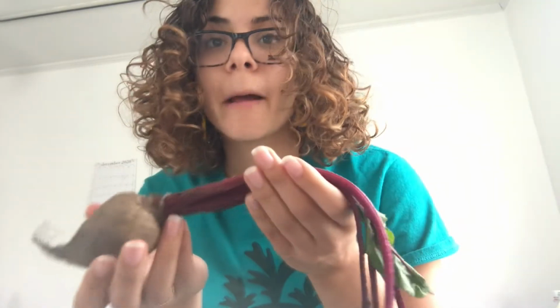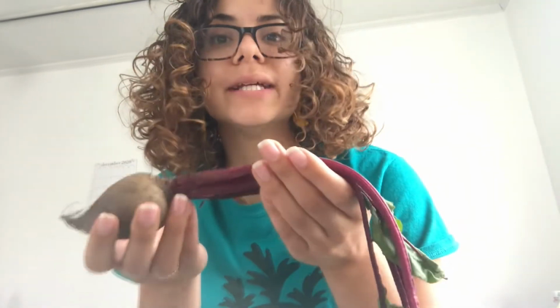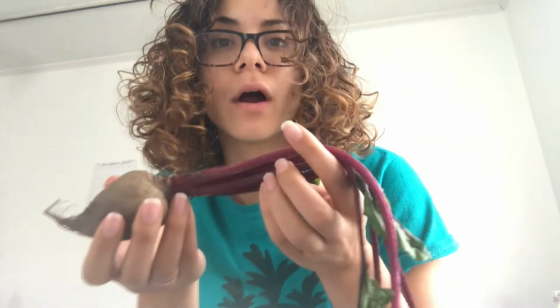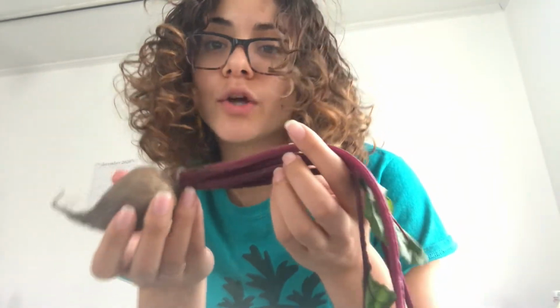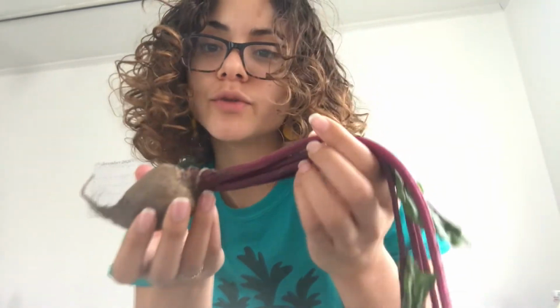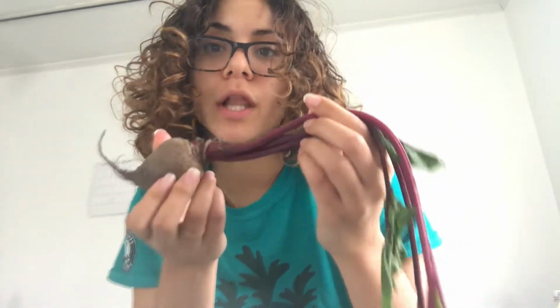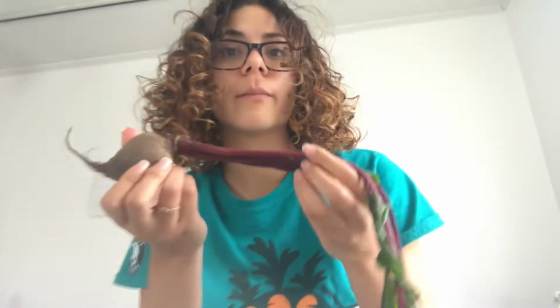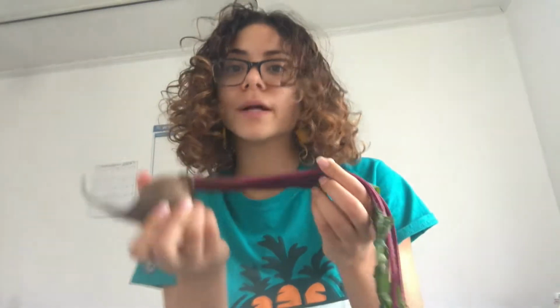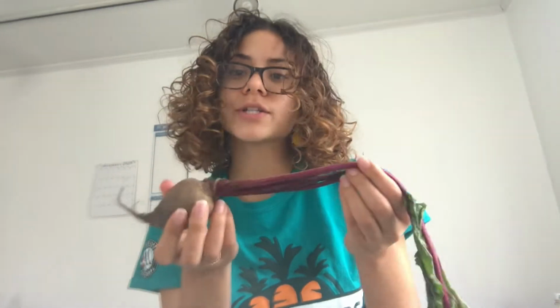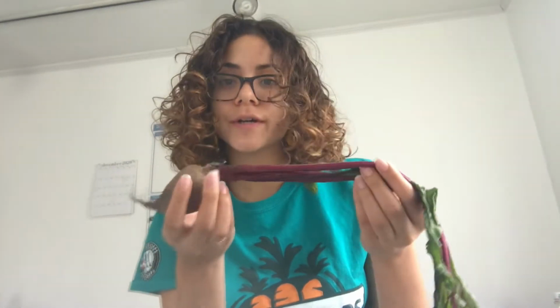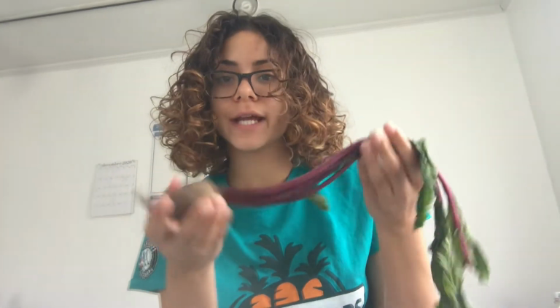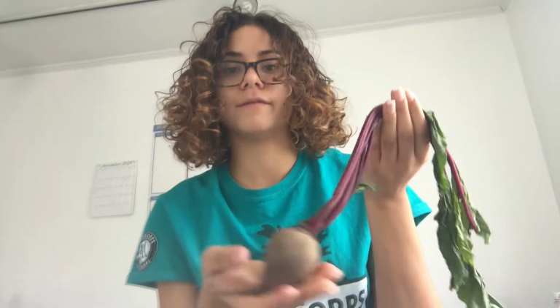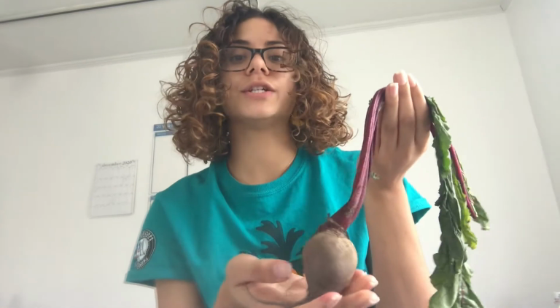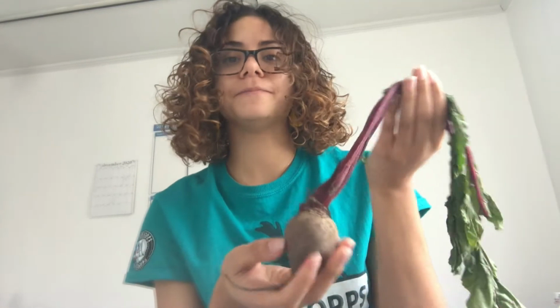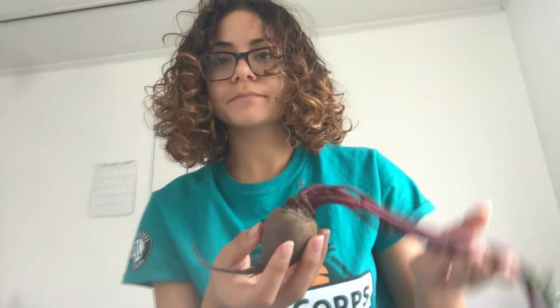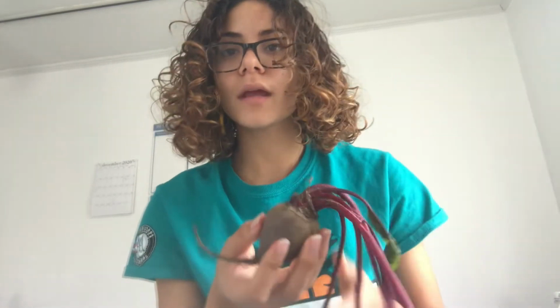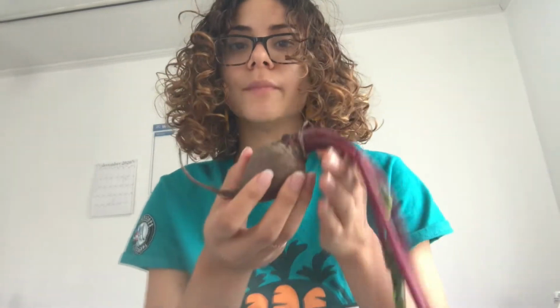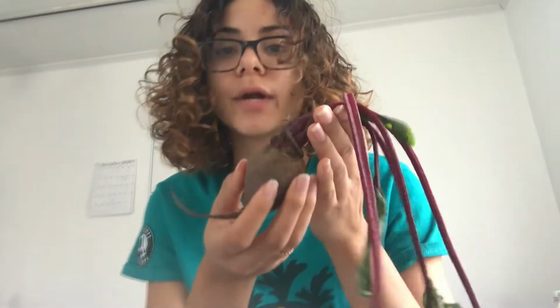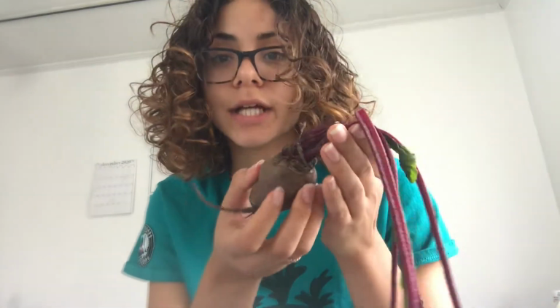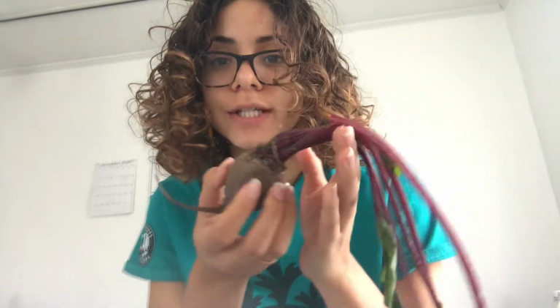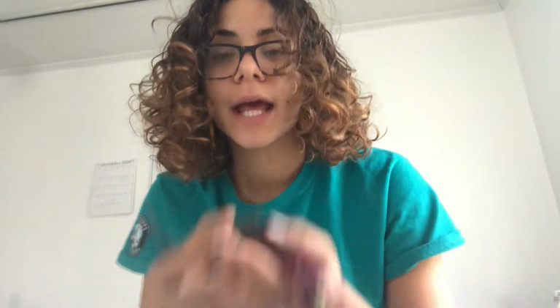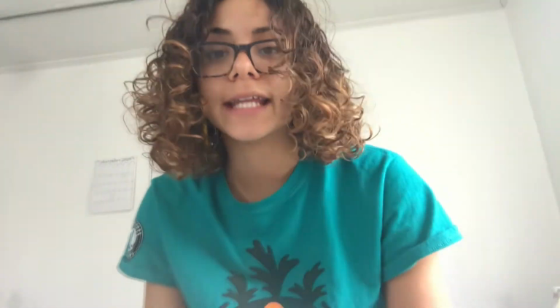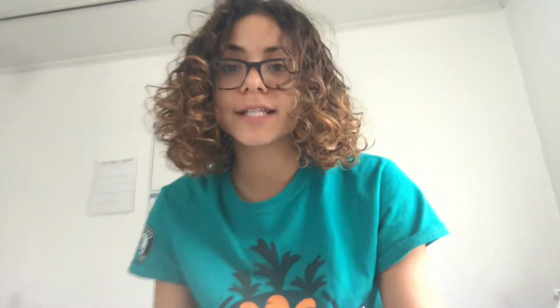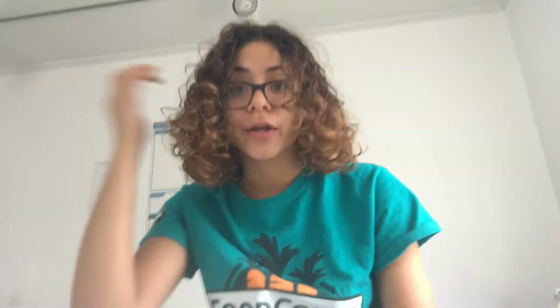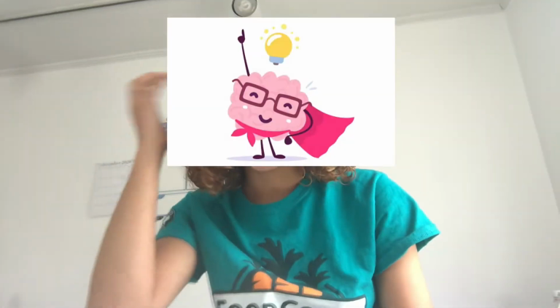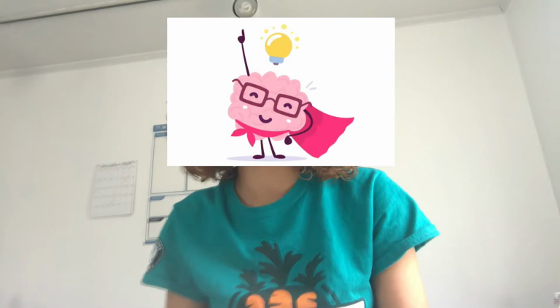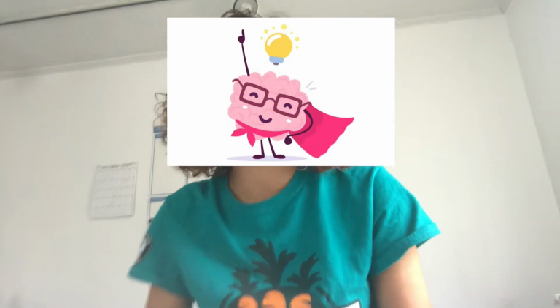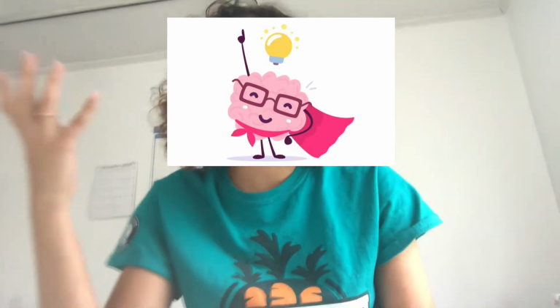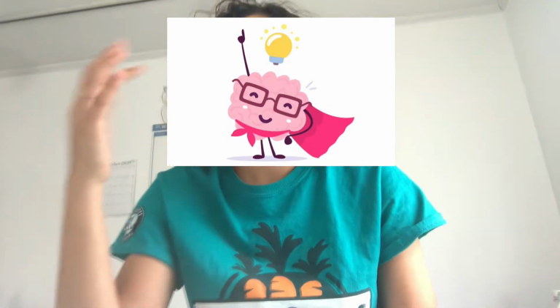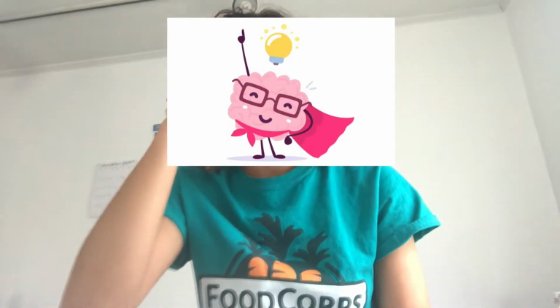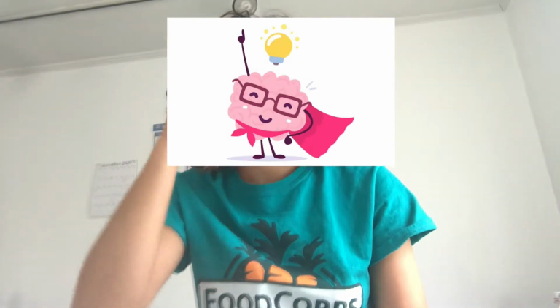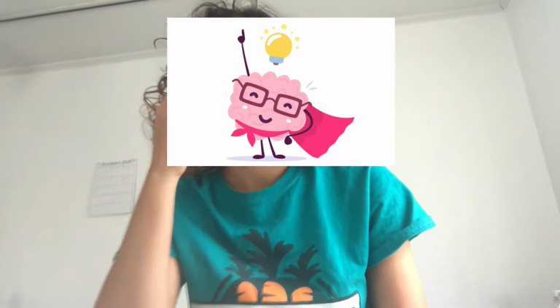Beets are known to lower blood pressure, fight inflammation, support digestion, and even support your brain health — help you think and focus properly.